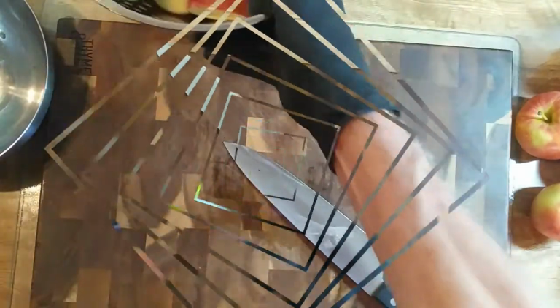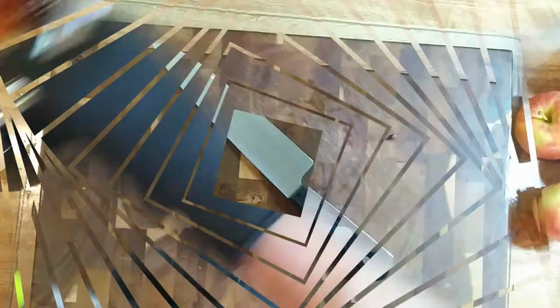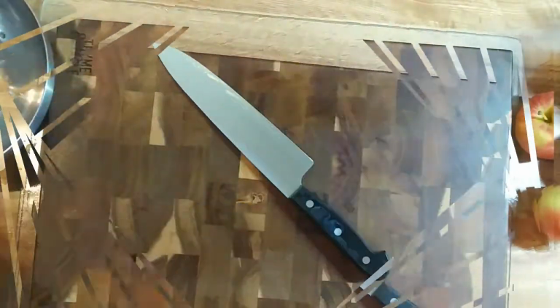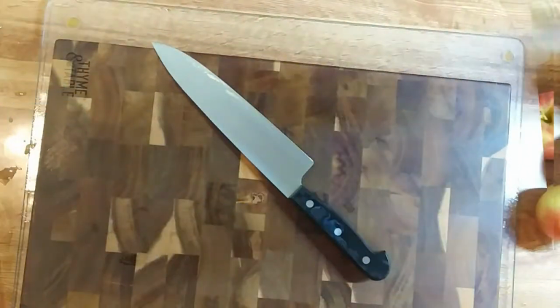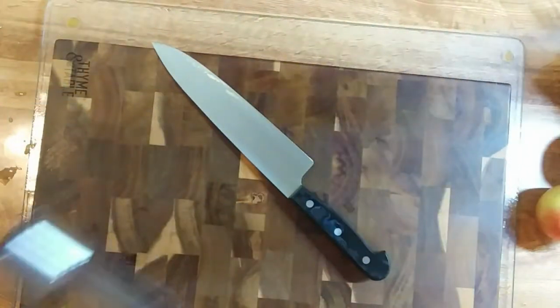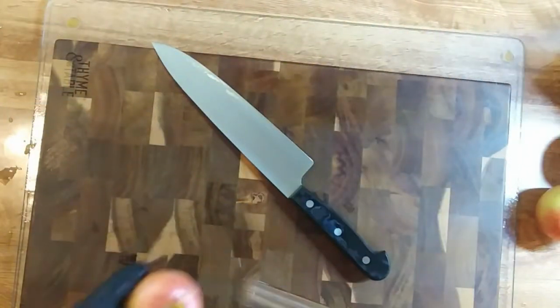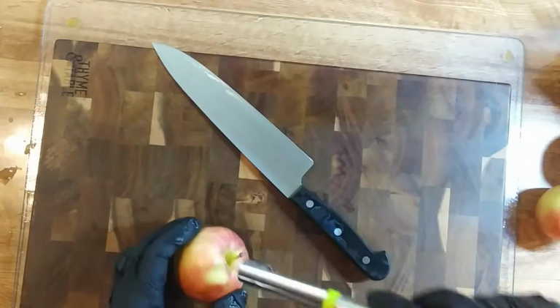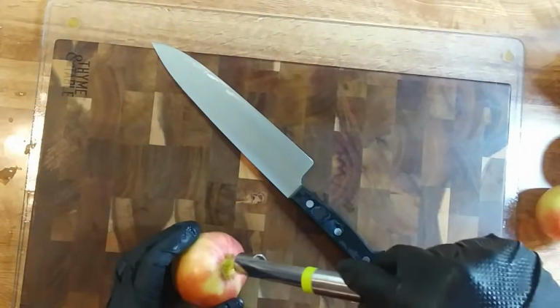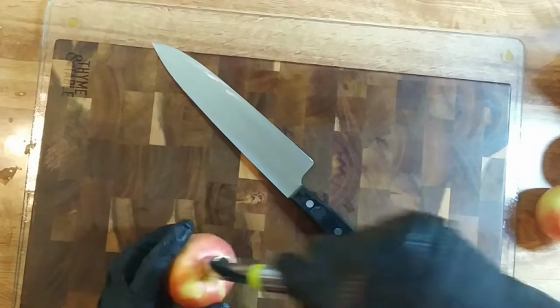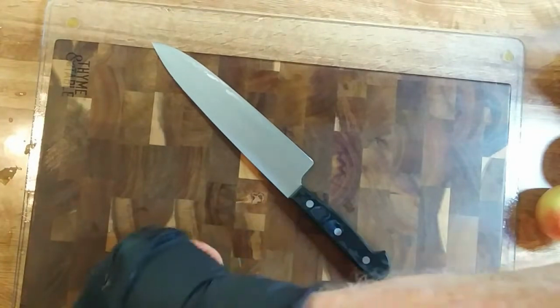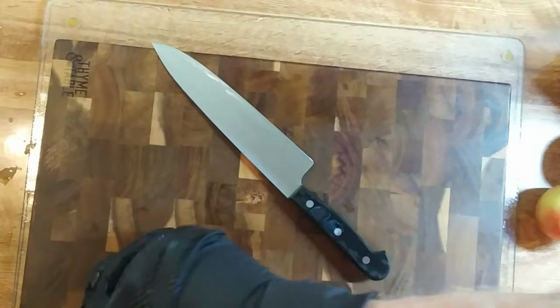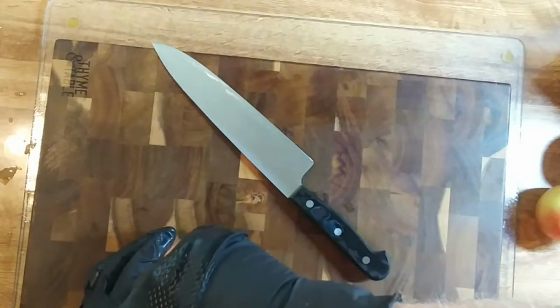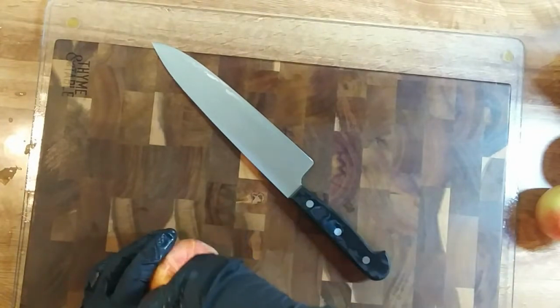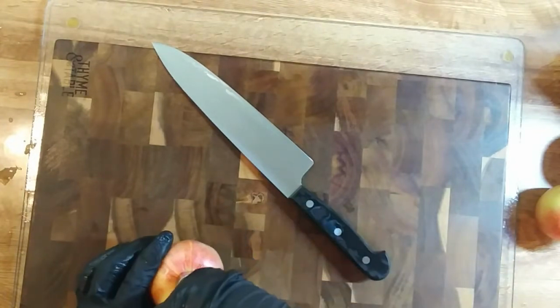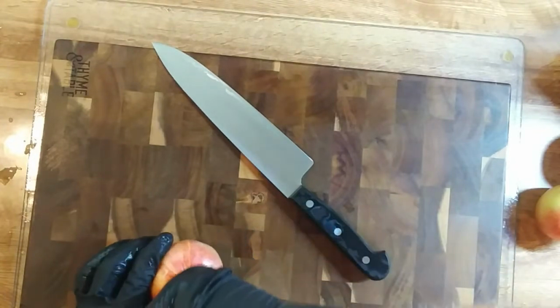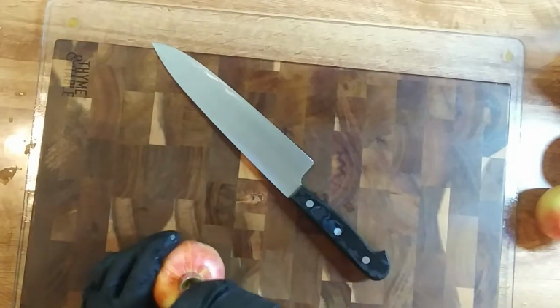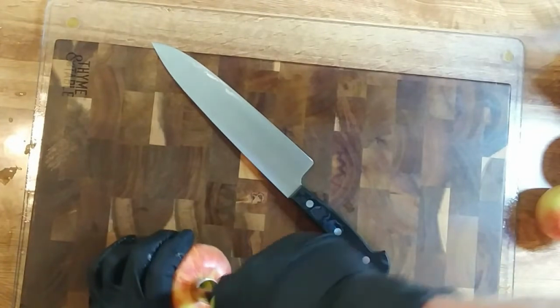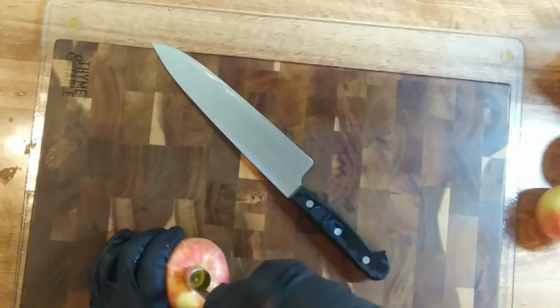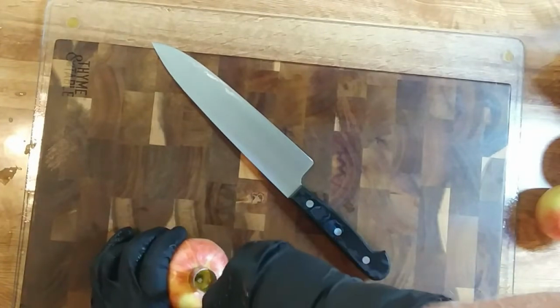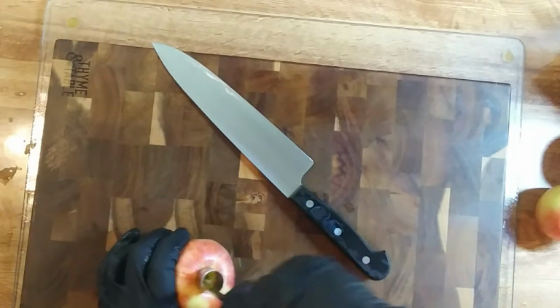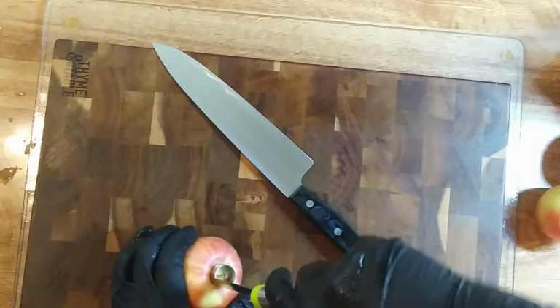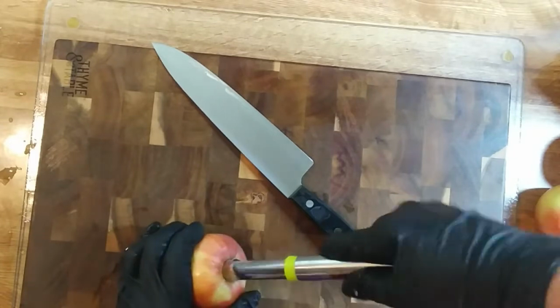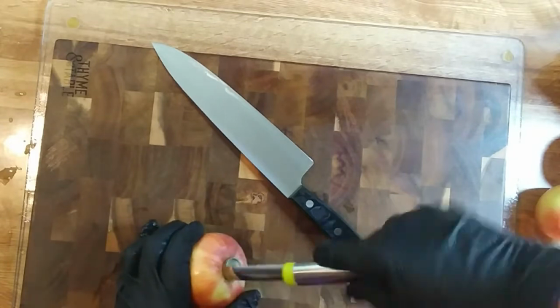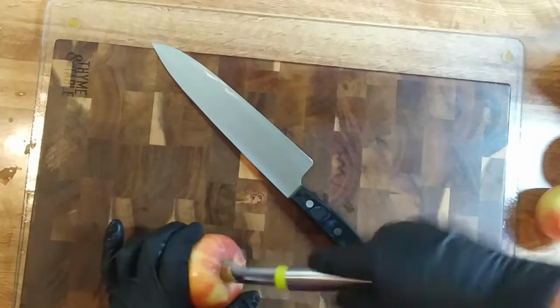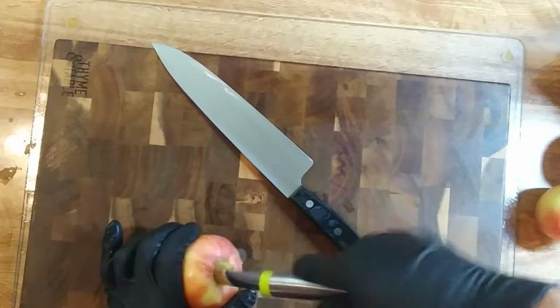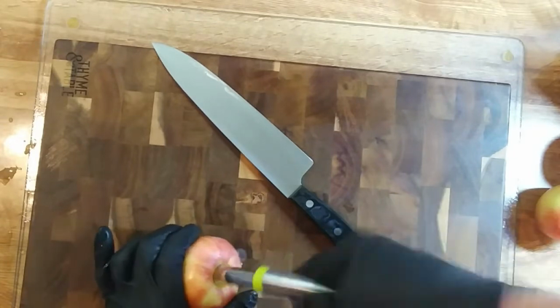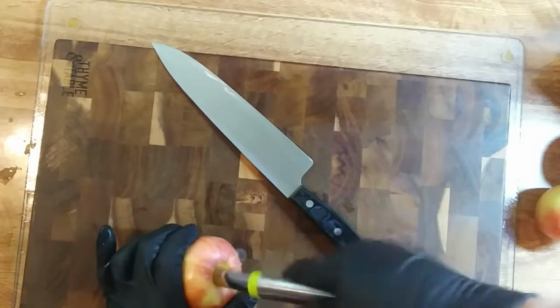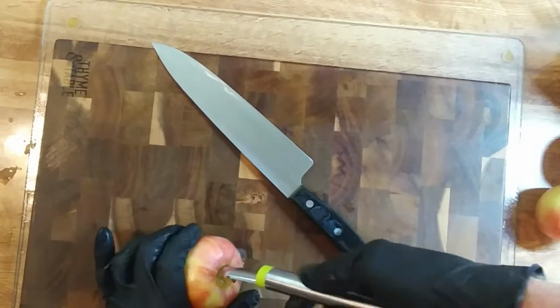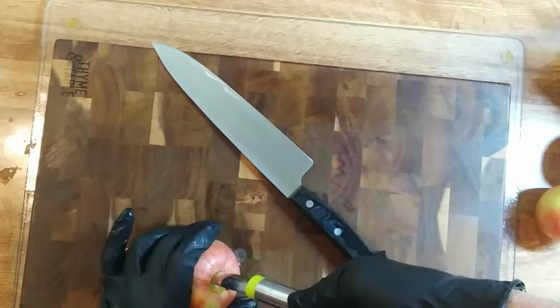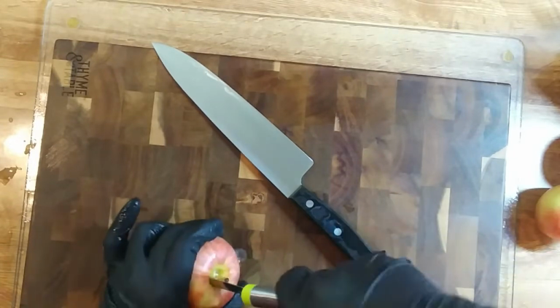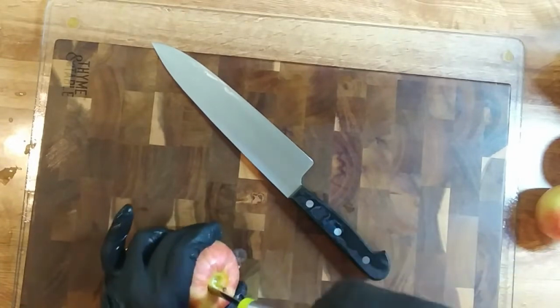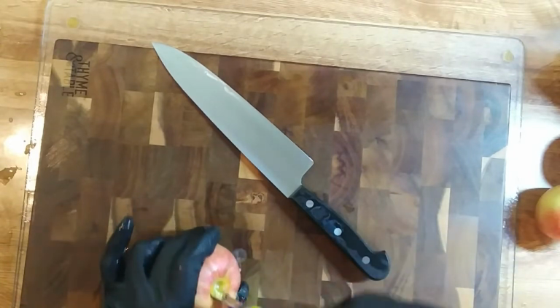We've already washed the apples so we'll just core them and slice them right out. I like good sized chunks when it comes to the apples cooked with the pork chops.